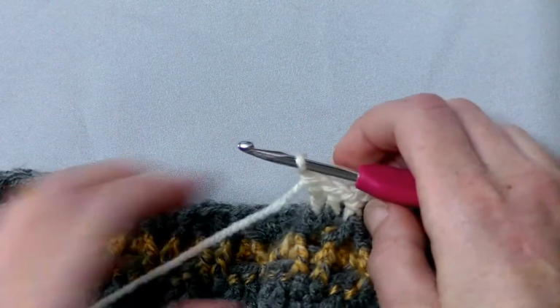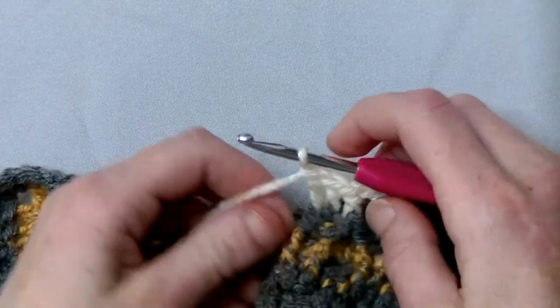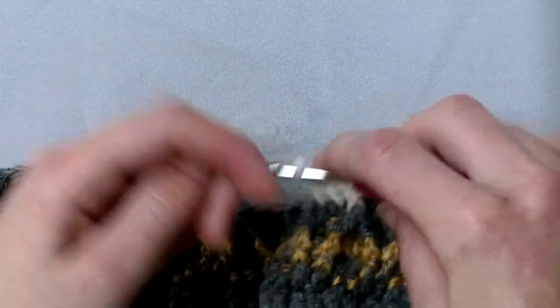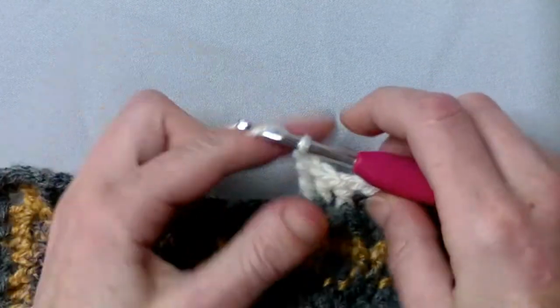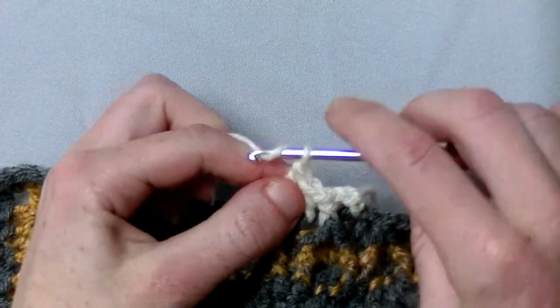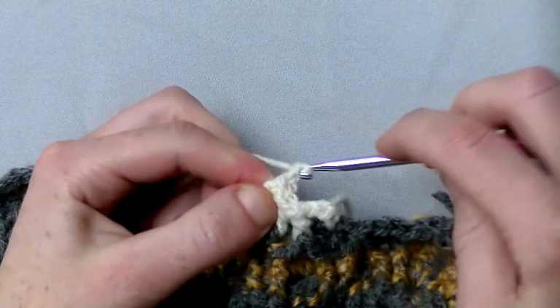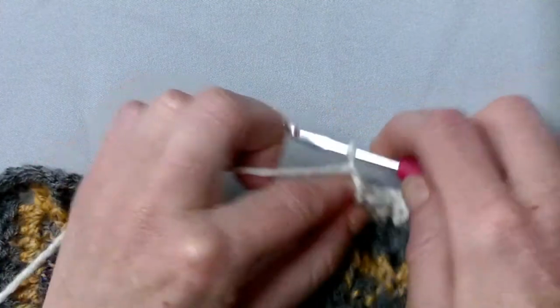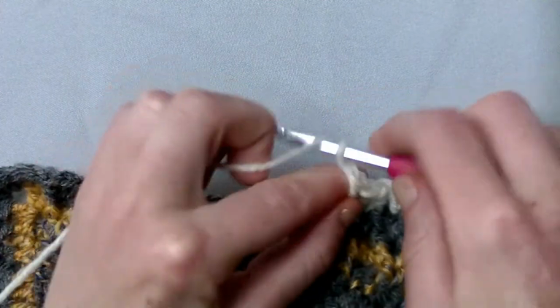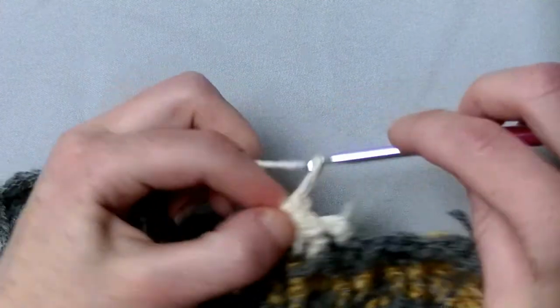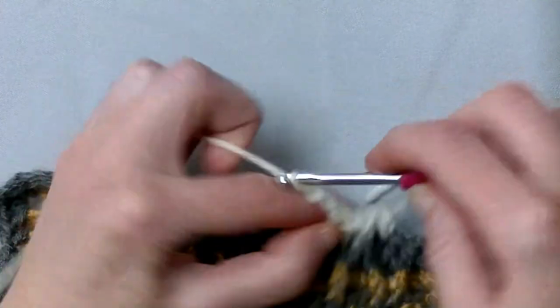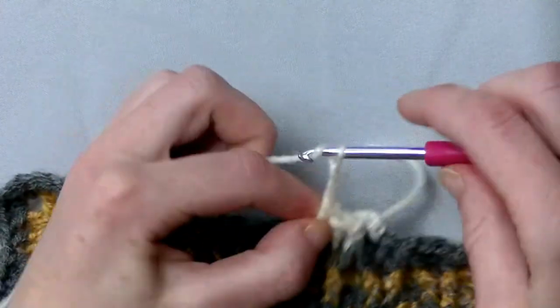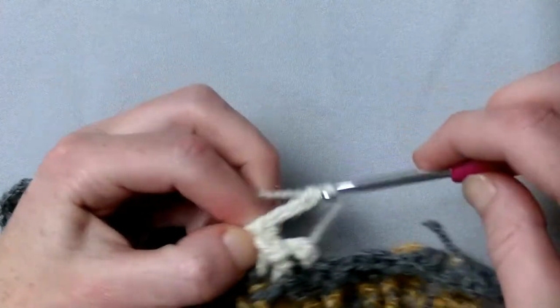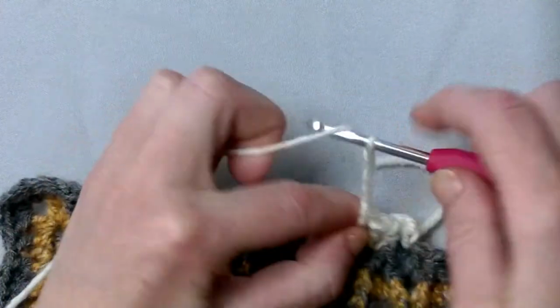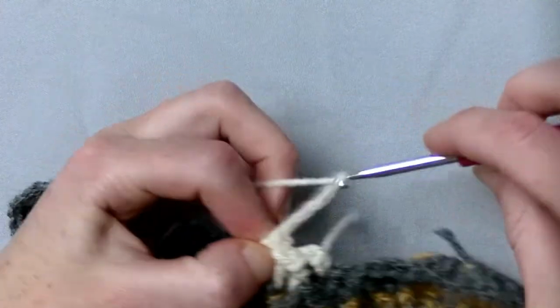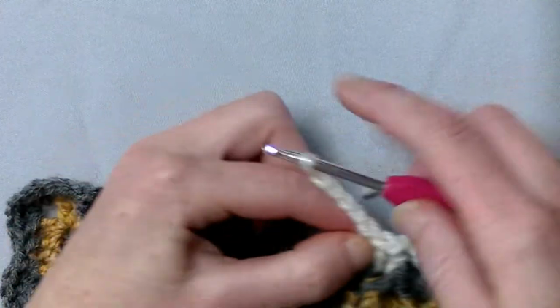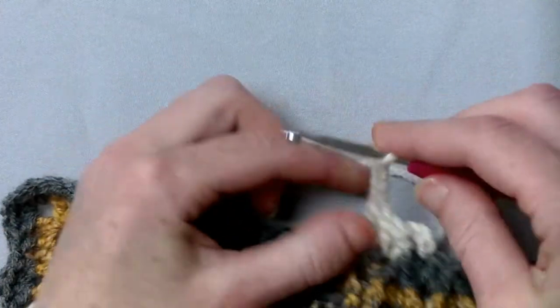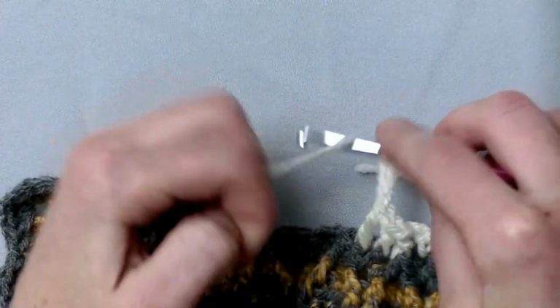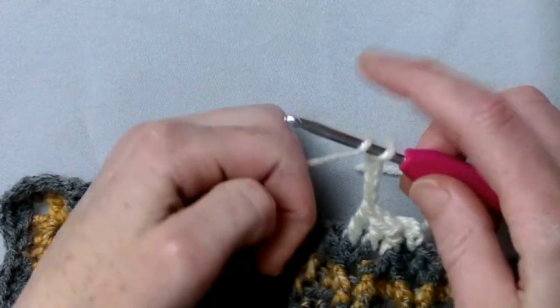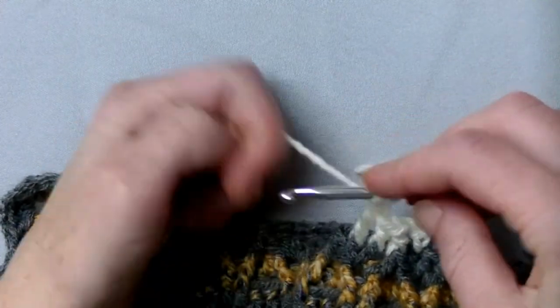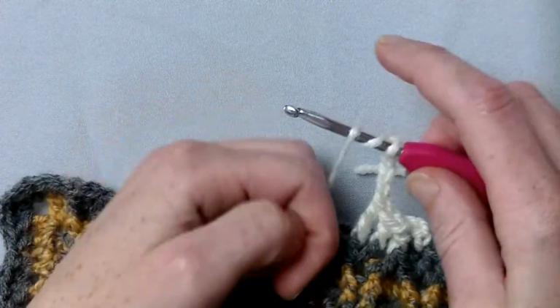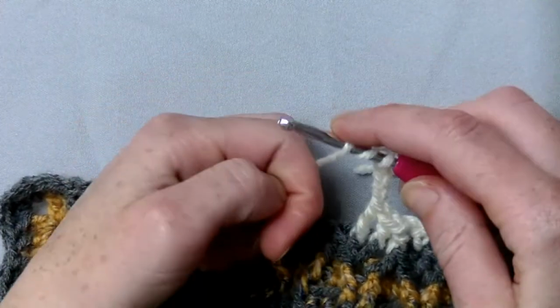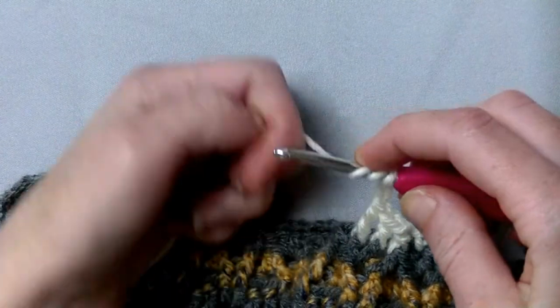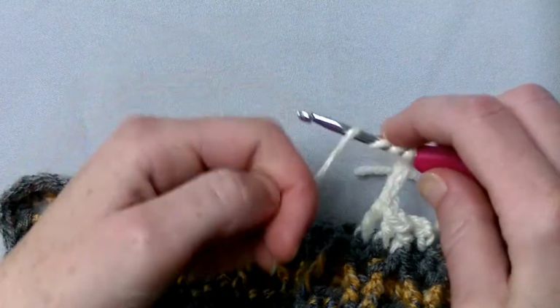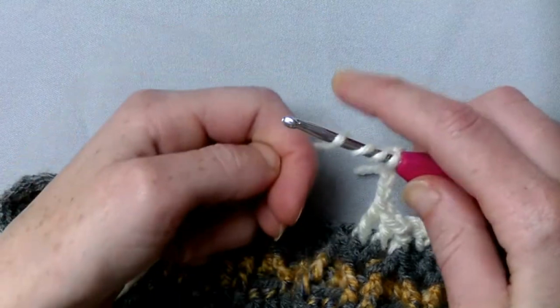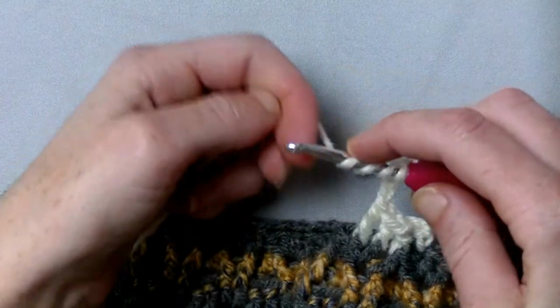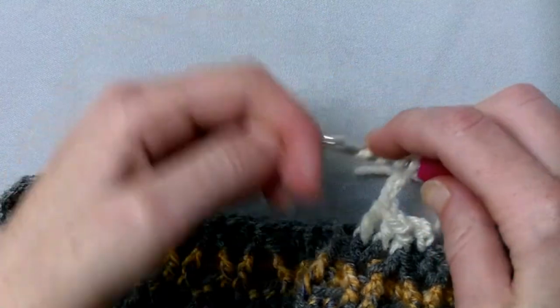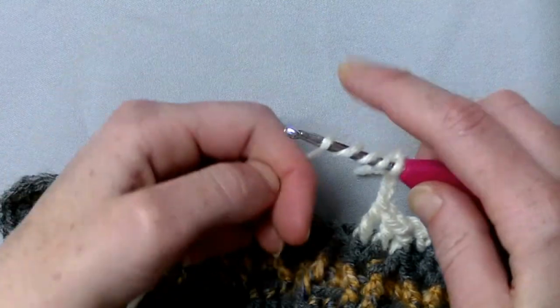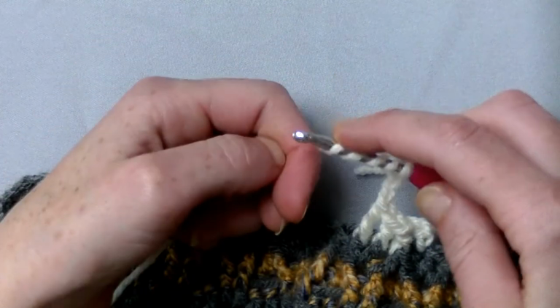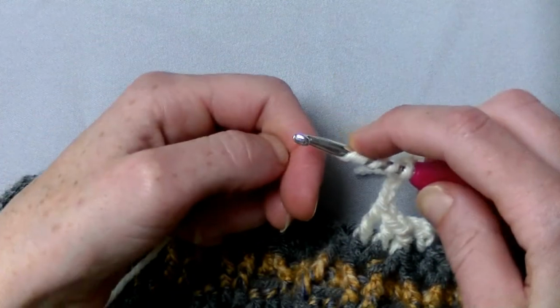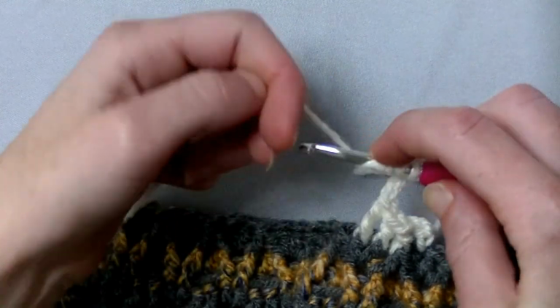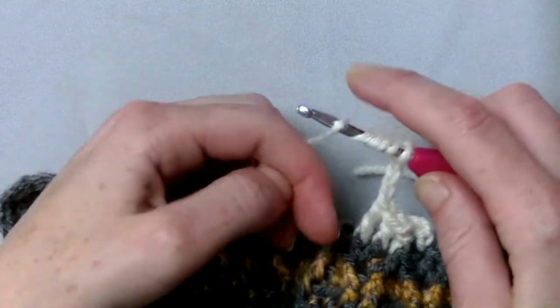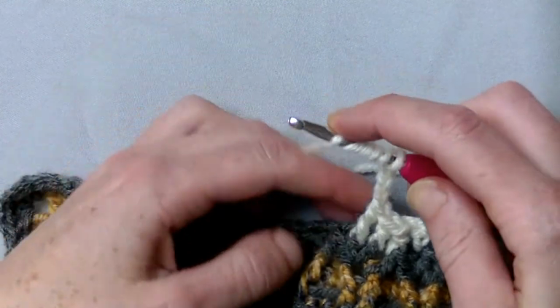Then chain up four — two, three, four. Yarn around five times — two, three, four and five.